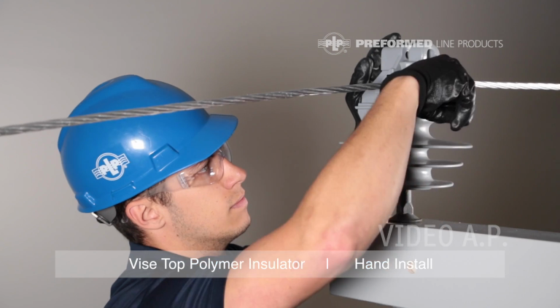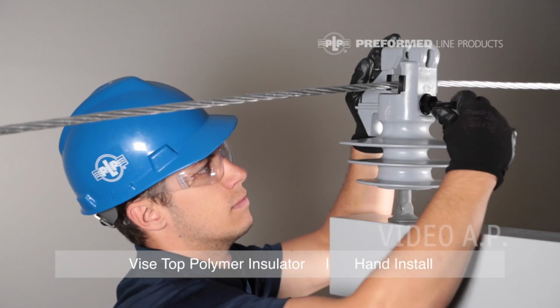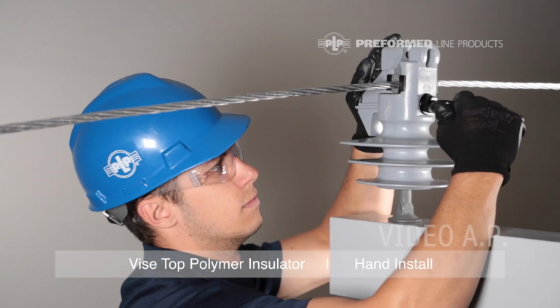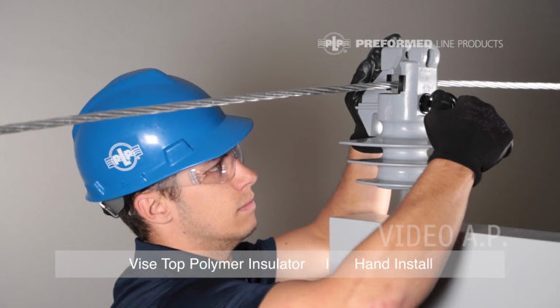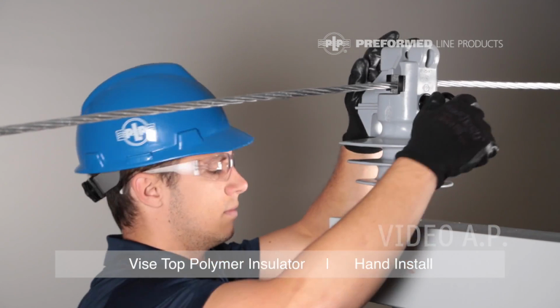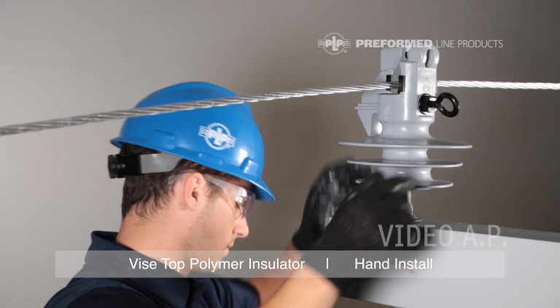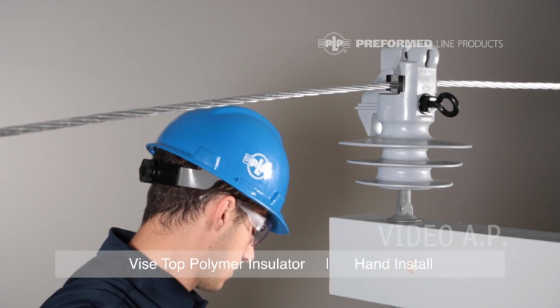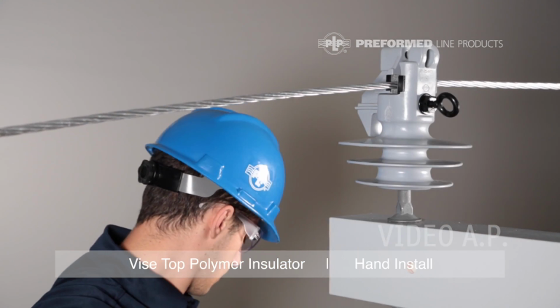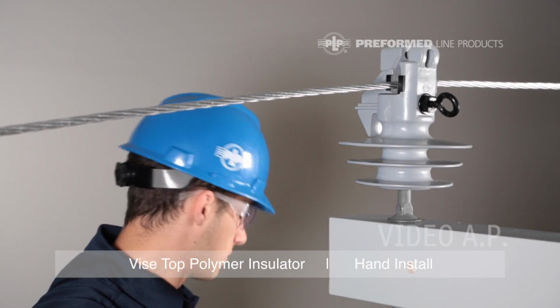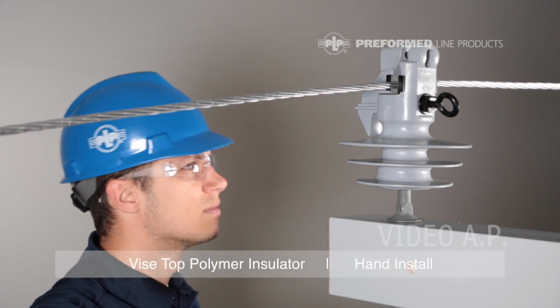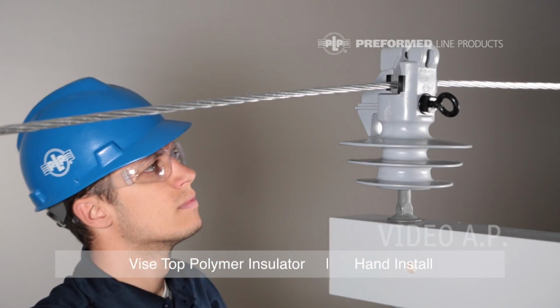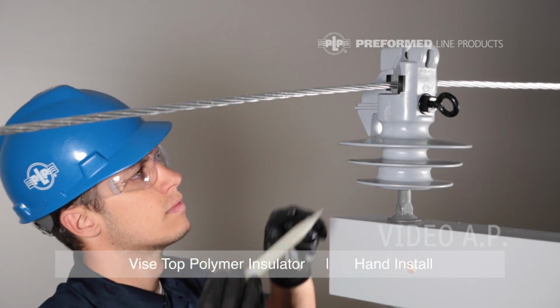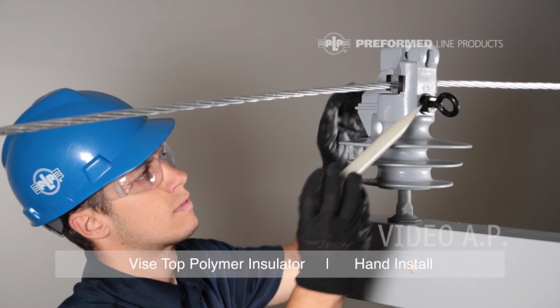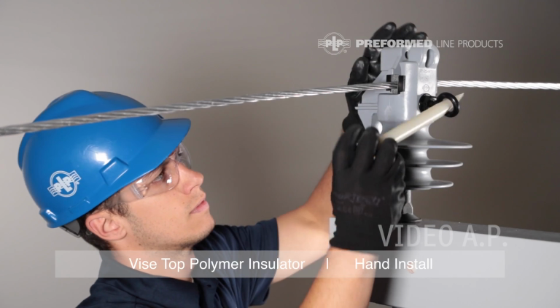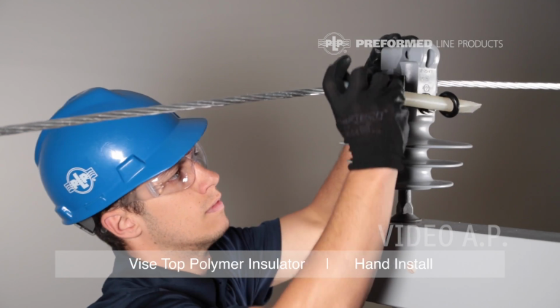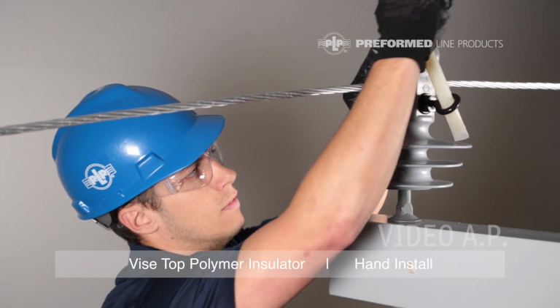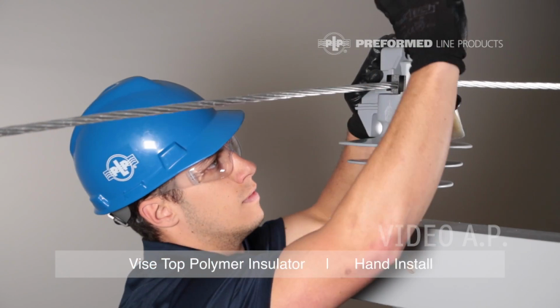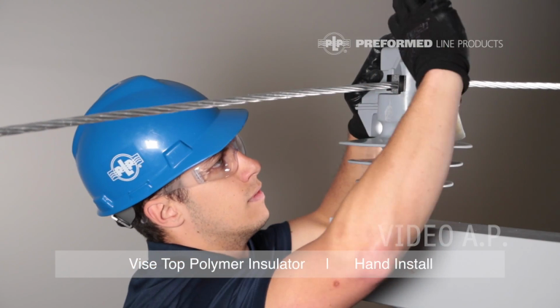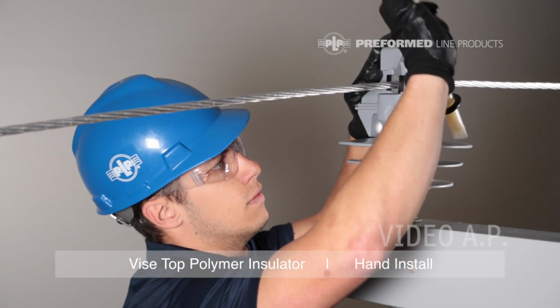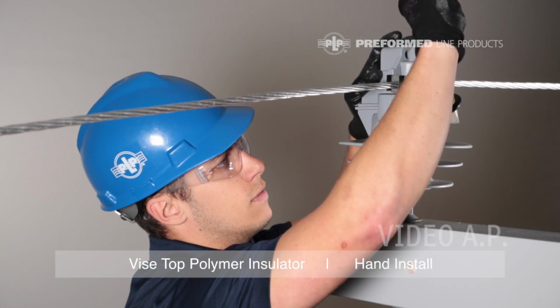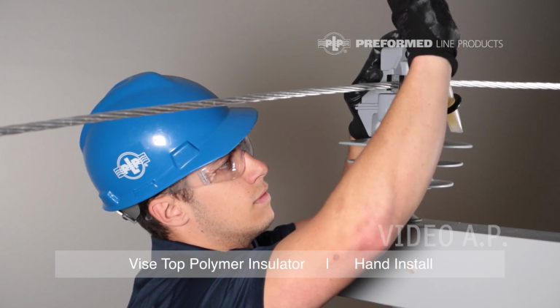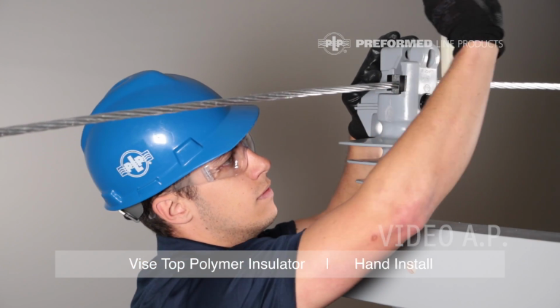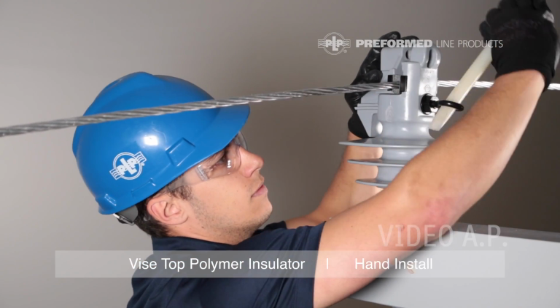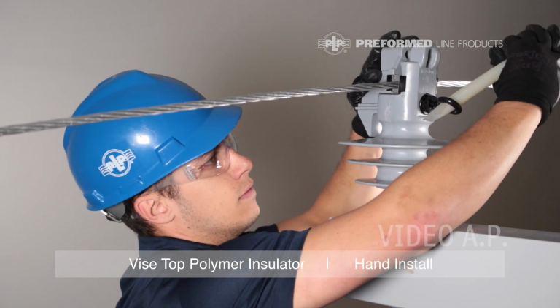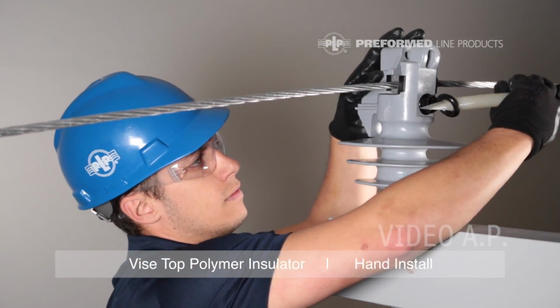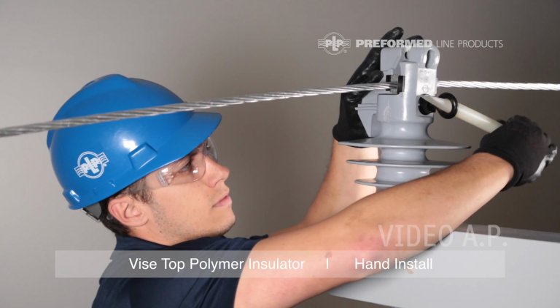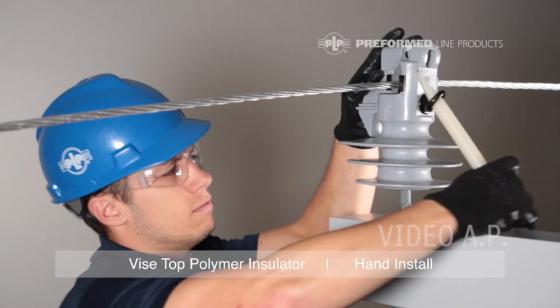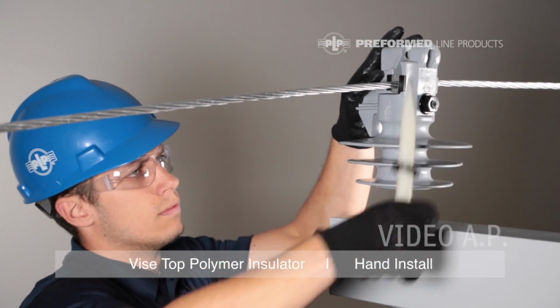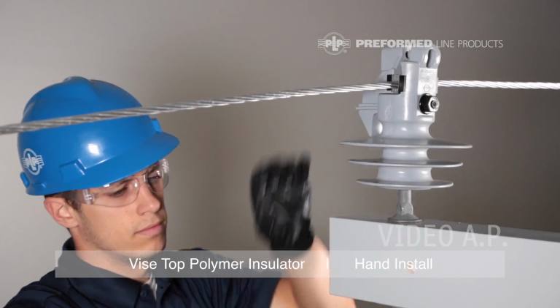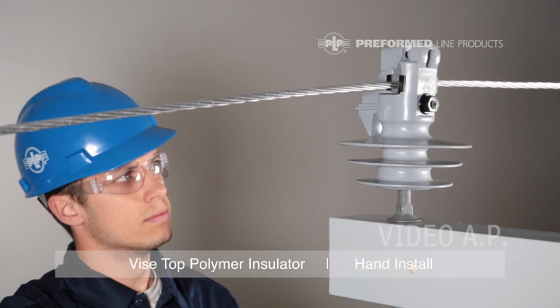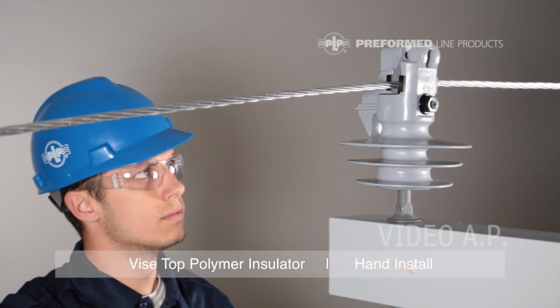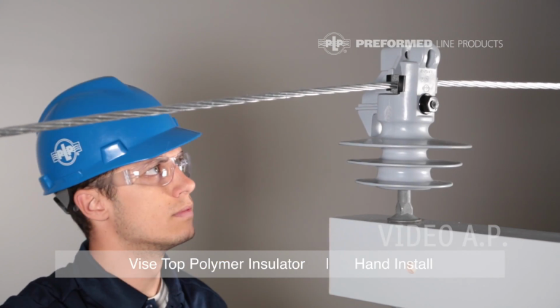The breakaway ring is designed to break off of the hex nut when the appropriate torque is reached. Continue to rotate the torque bolt until the breakaway ring breaks off. Repeat this step for the top torque bolt.